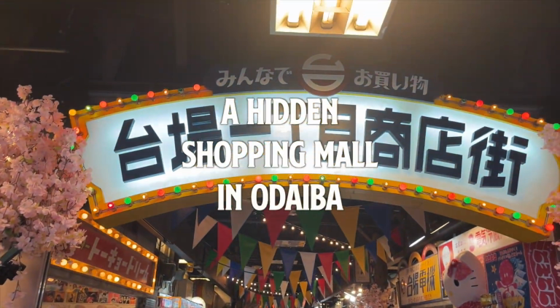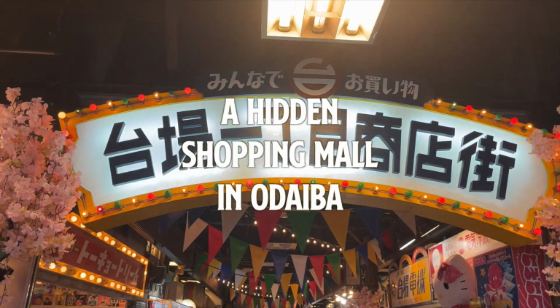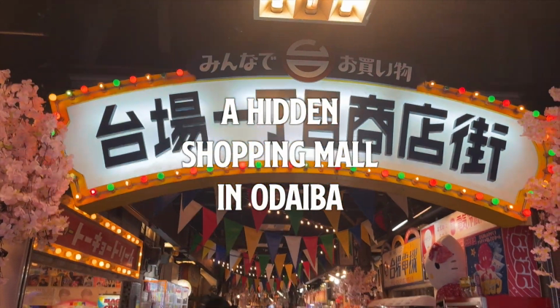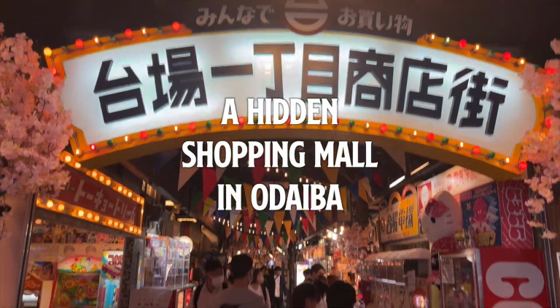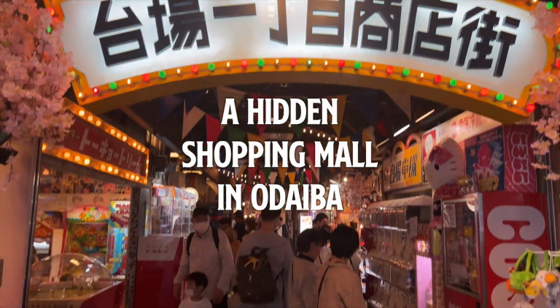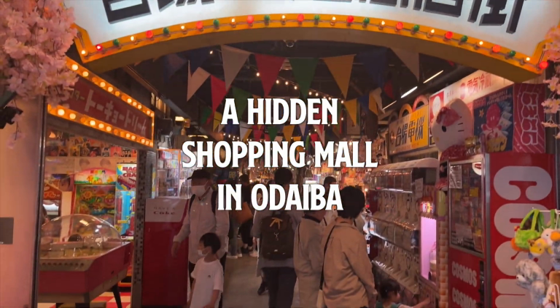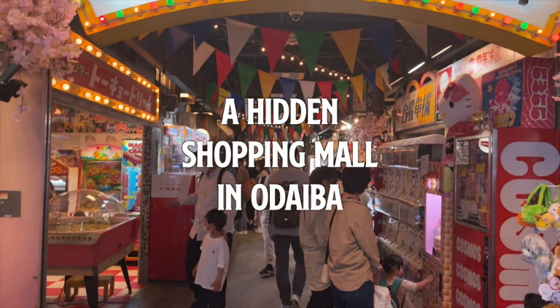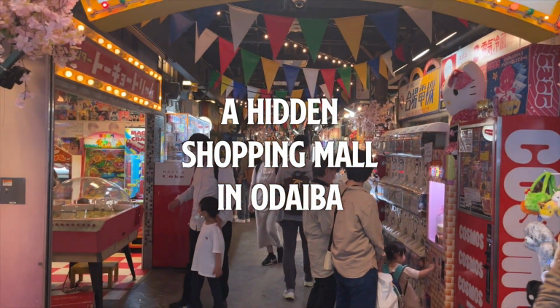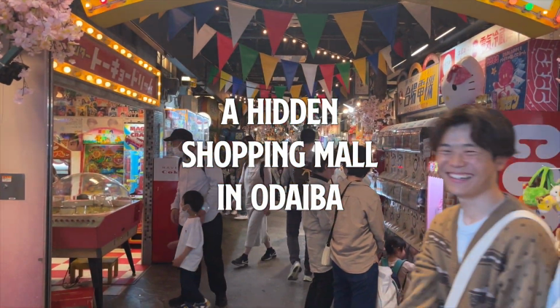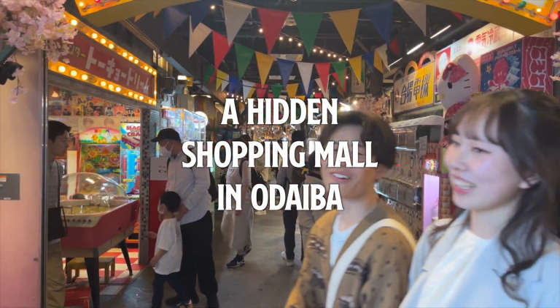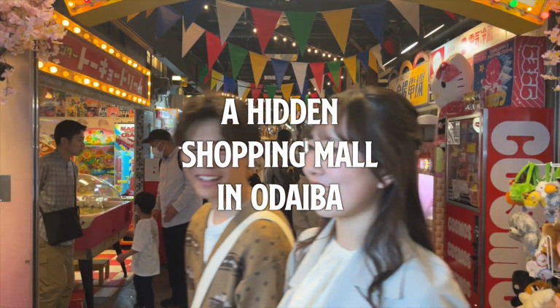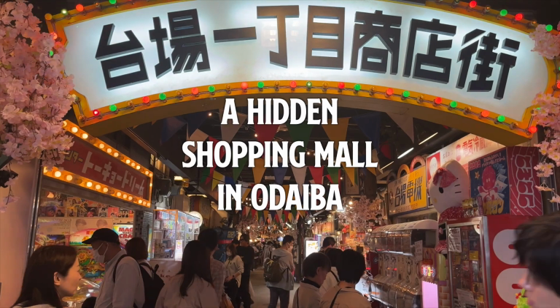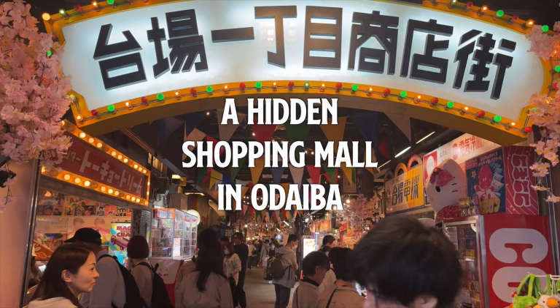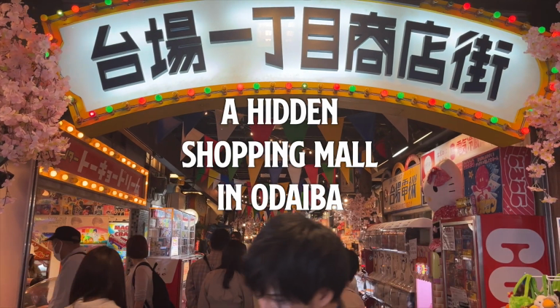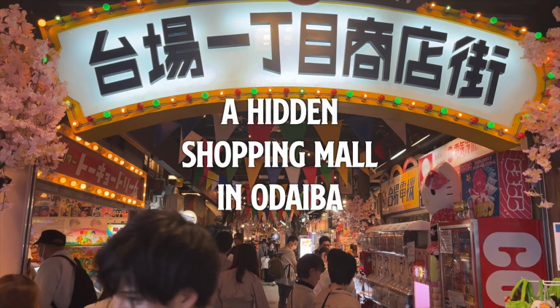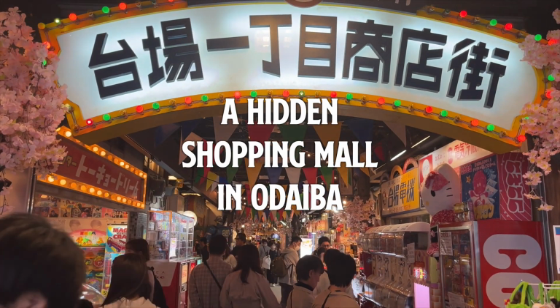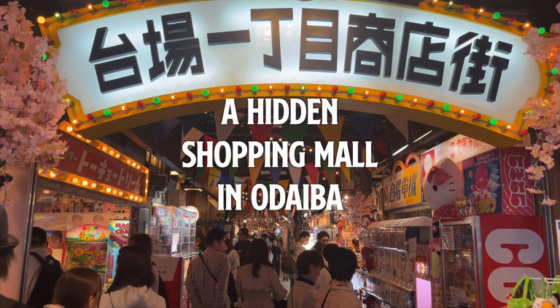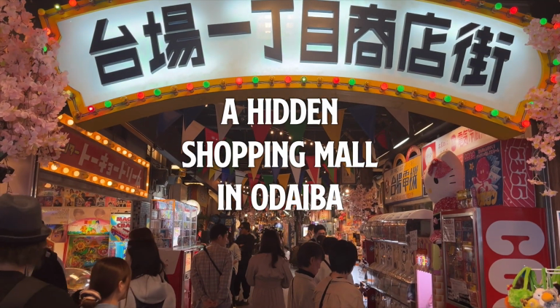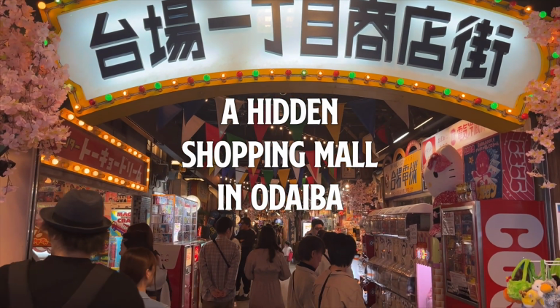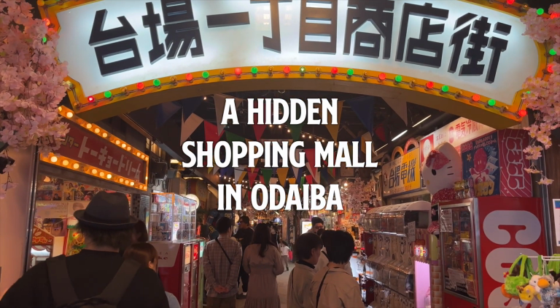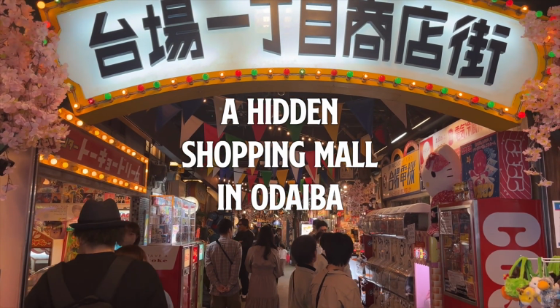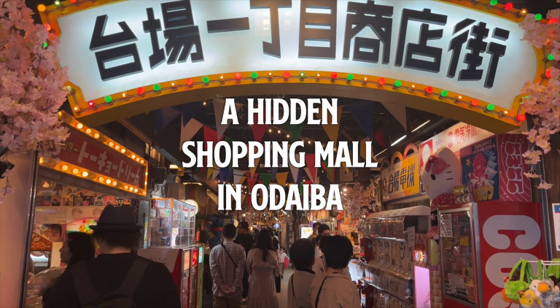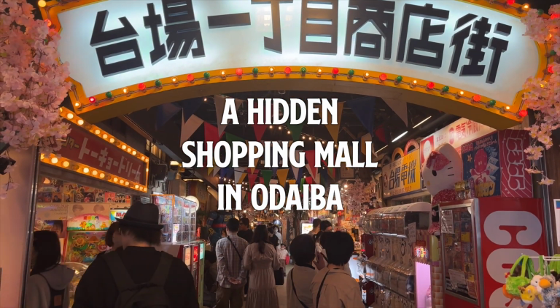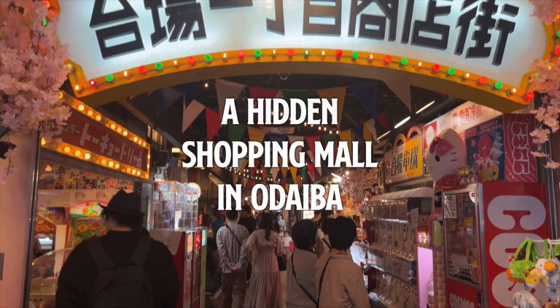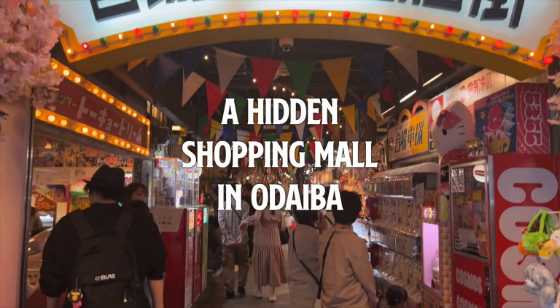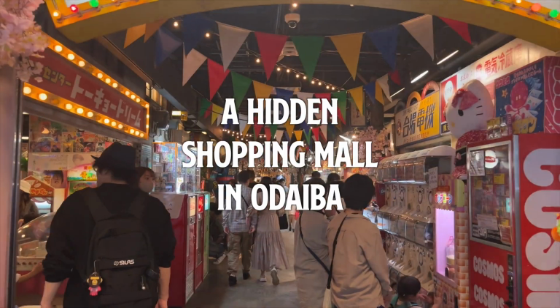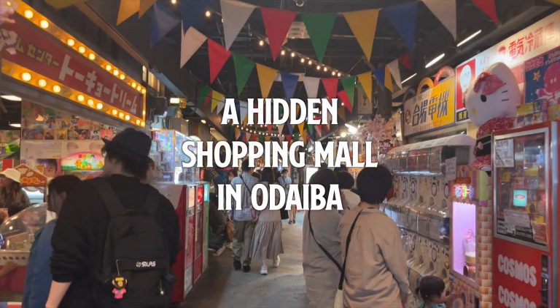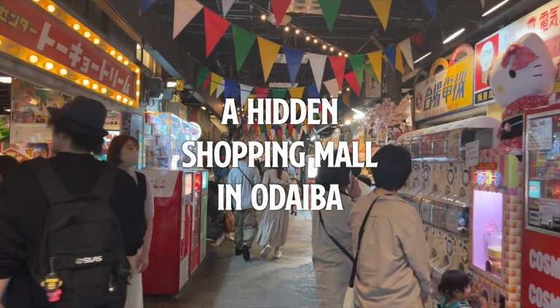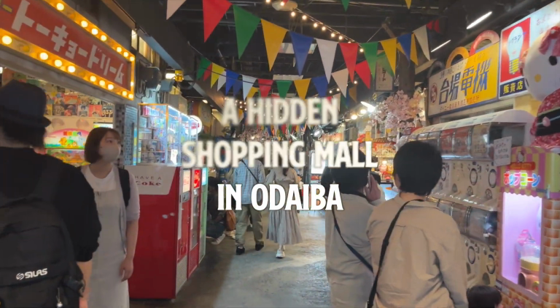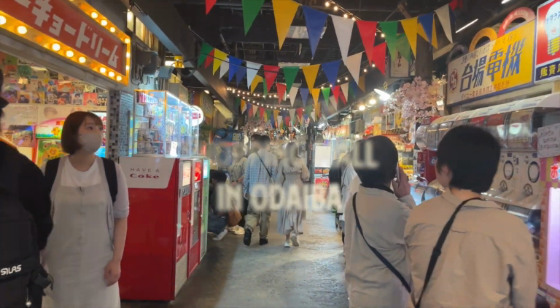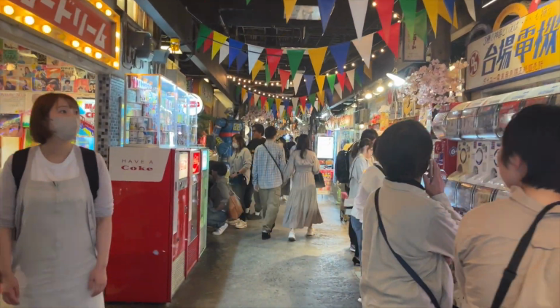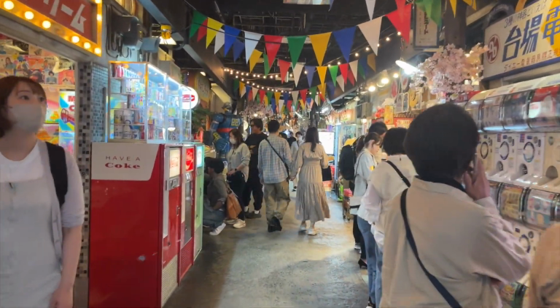Hello, welcome back to my travel channel. I'm Swellial2. Today I'm going to show and talk about a hidden place to visit in Odaiba.